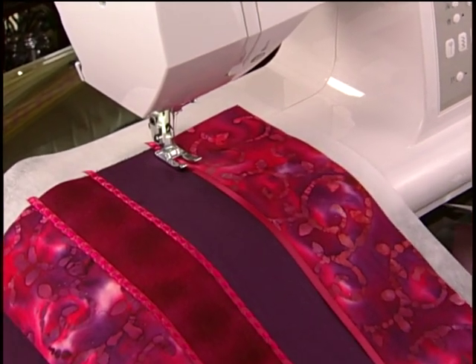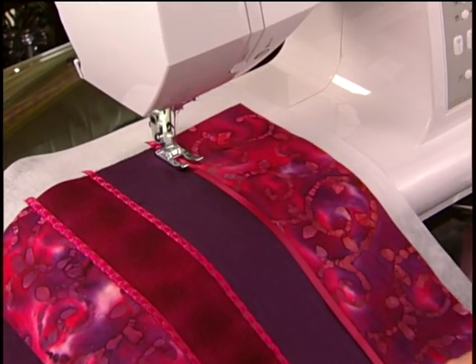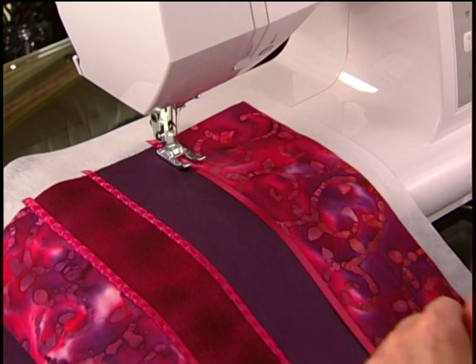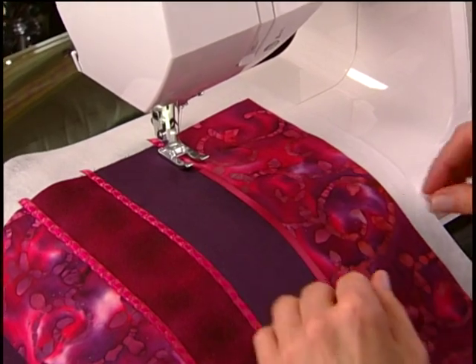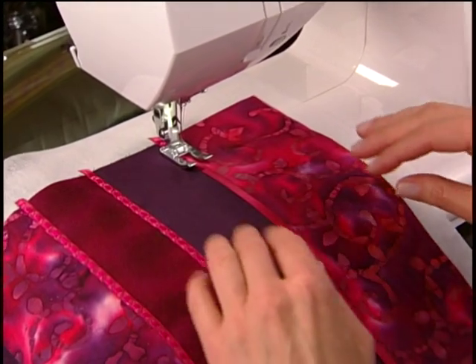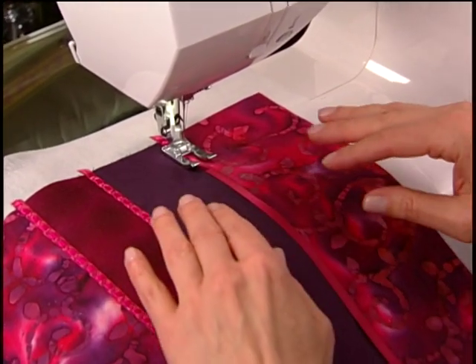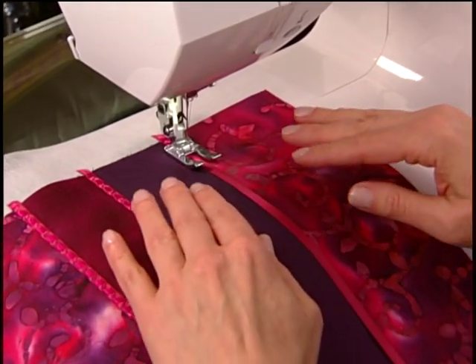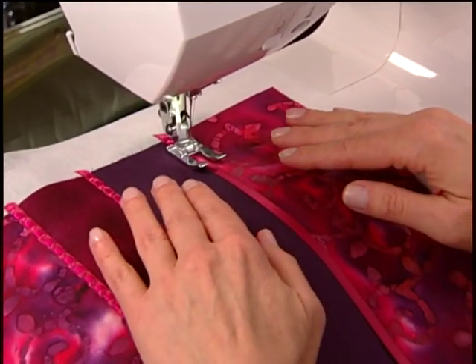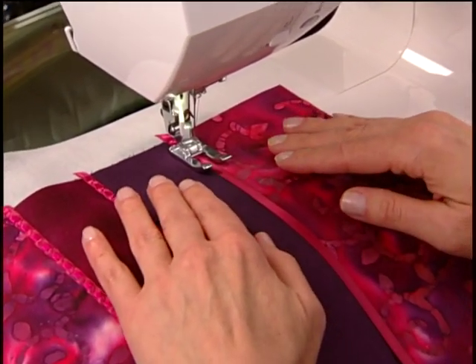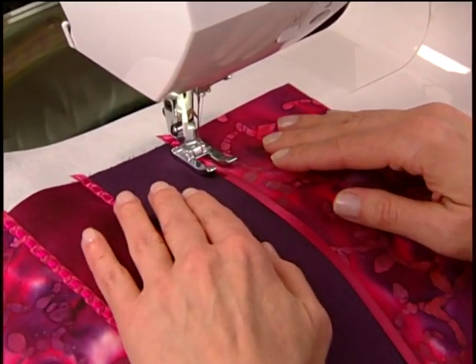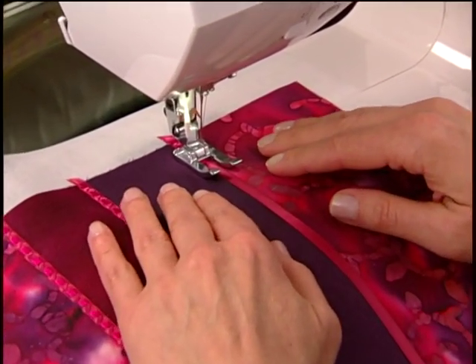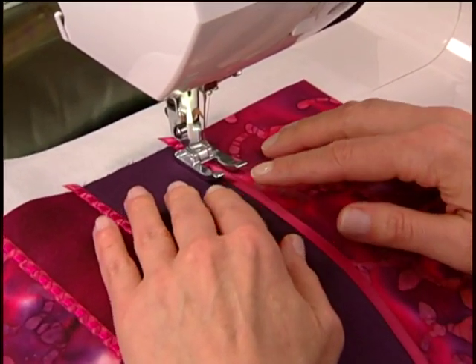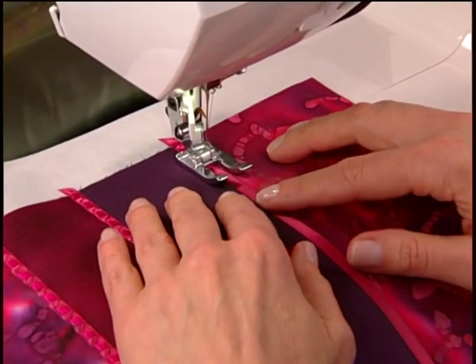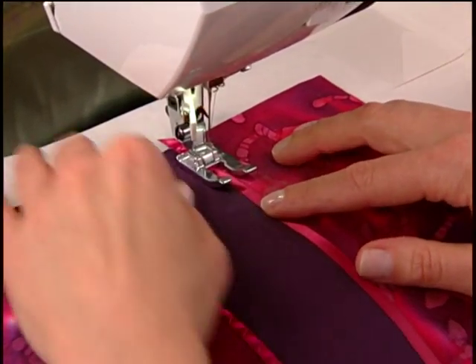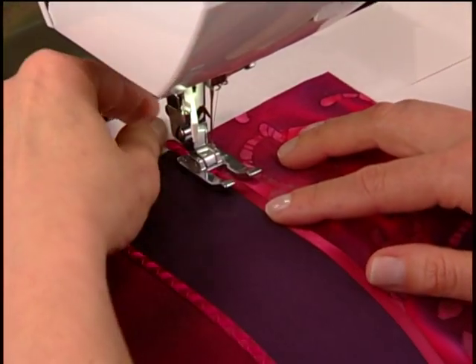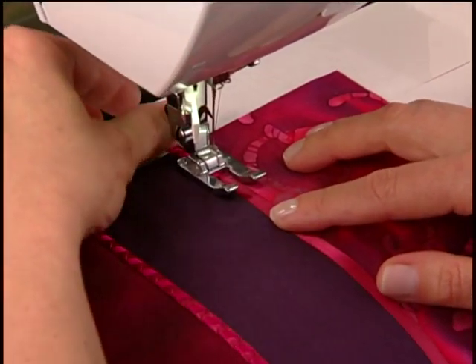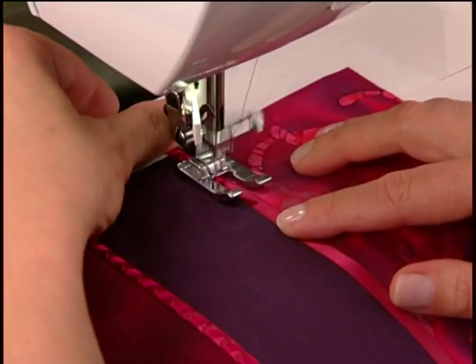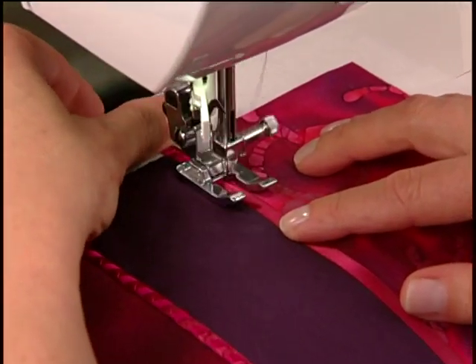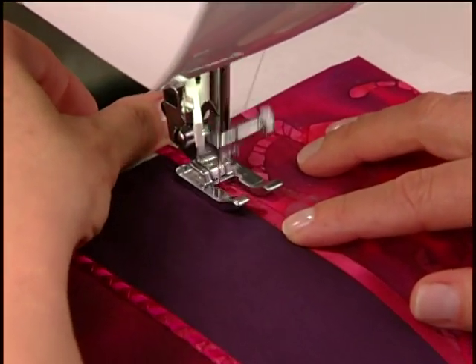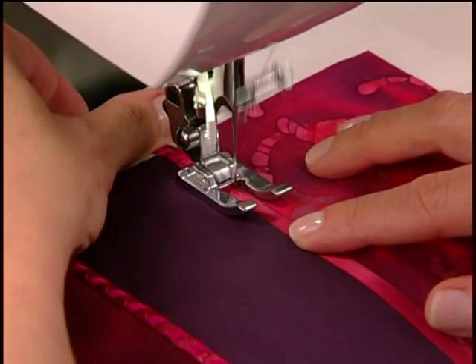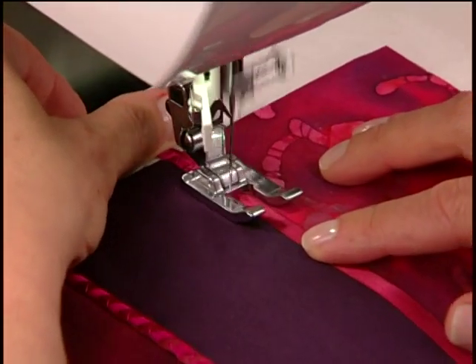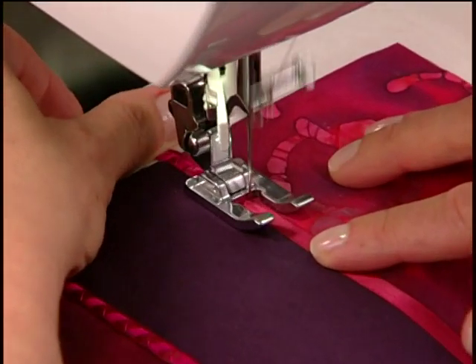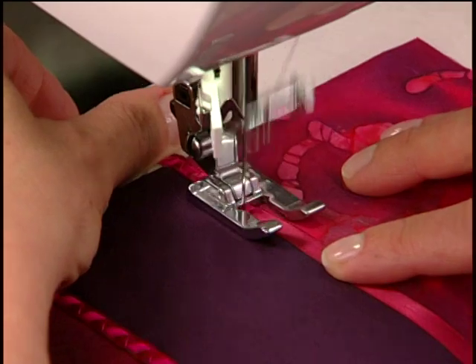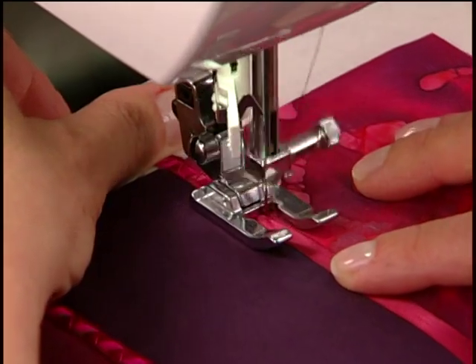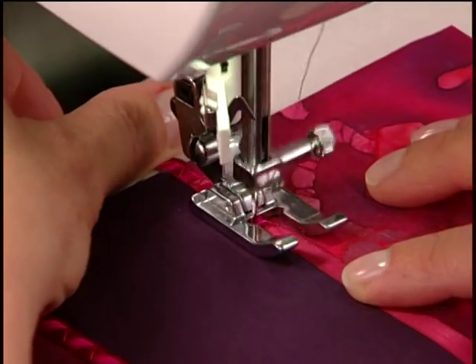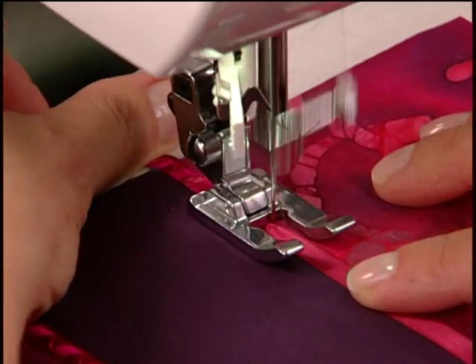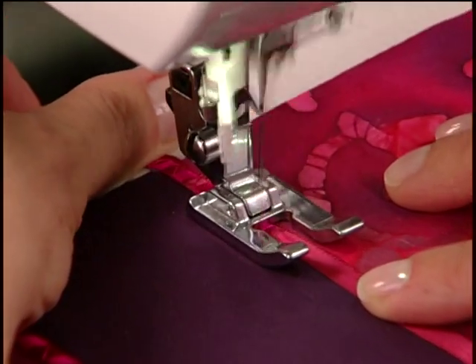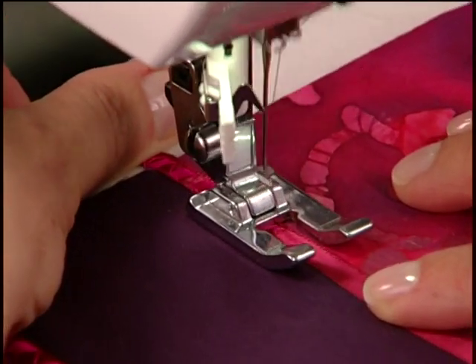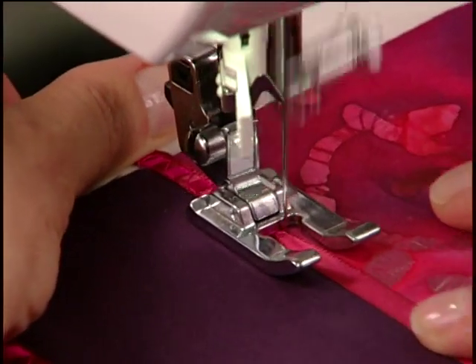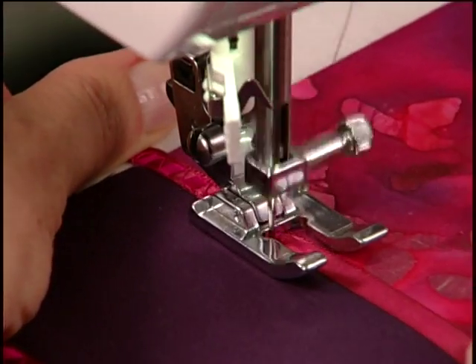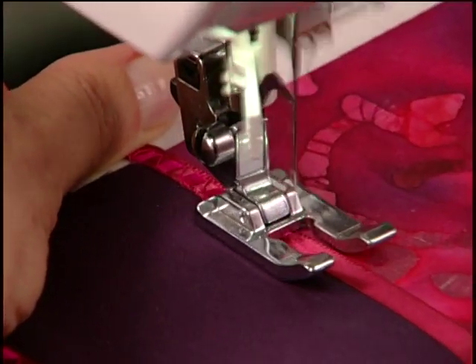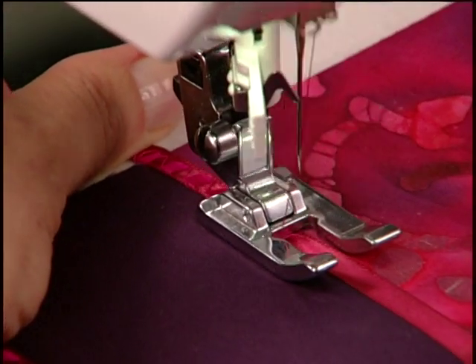Select a decorative stitch wide enough to cover the ribbon, then sew. Remove the stabilizer when finished.